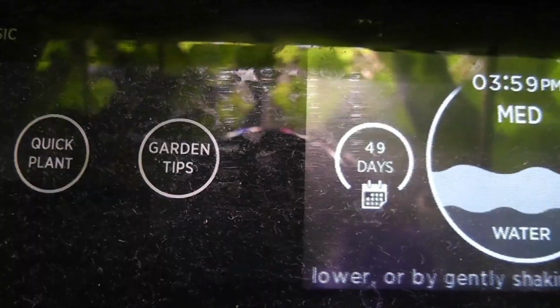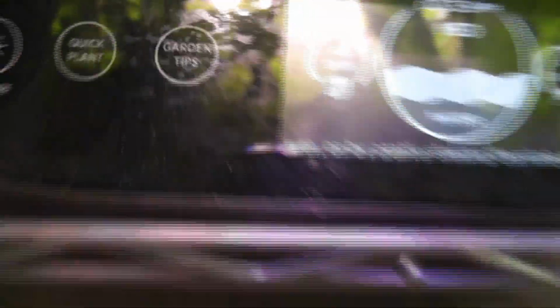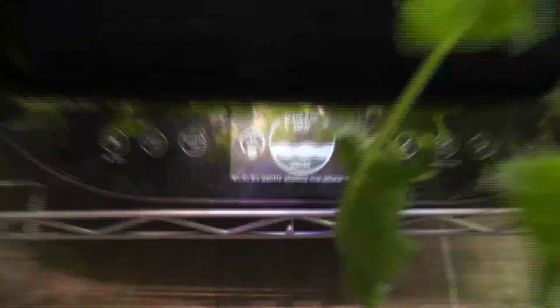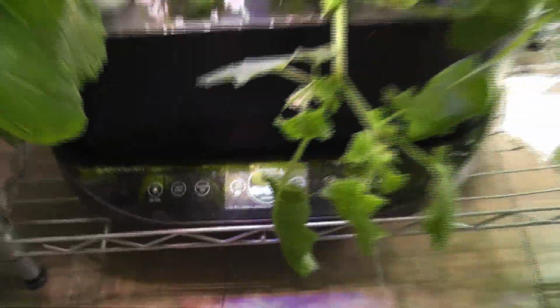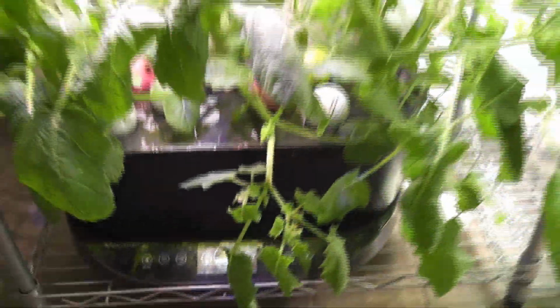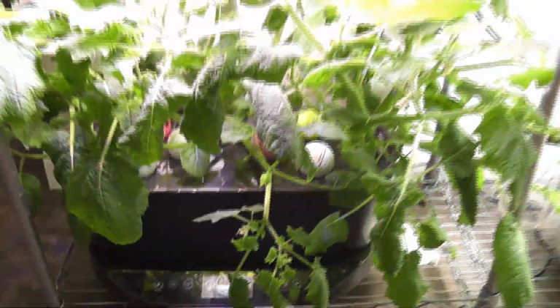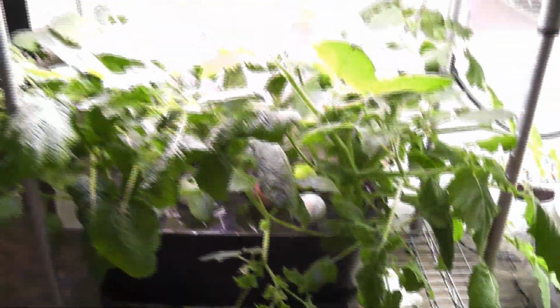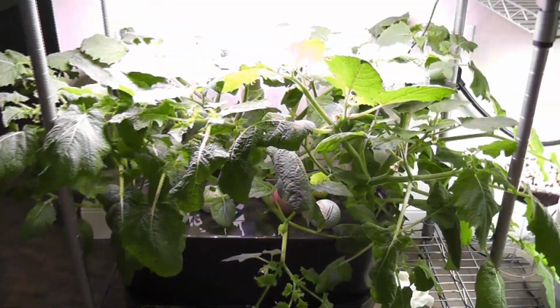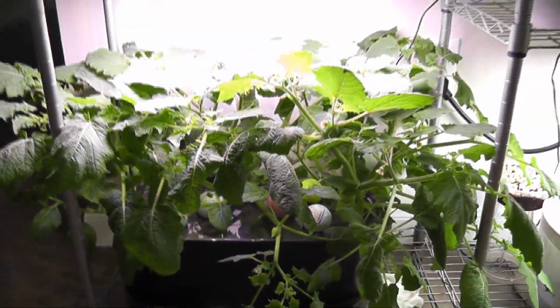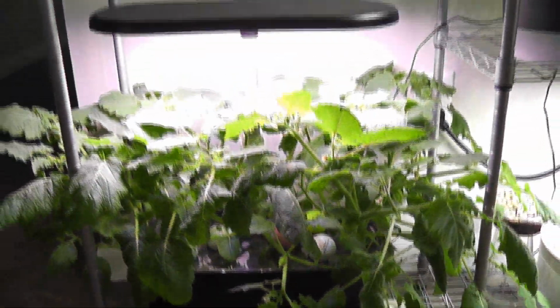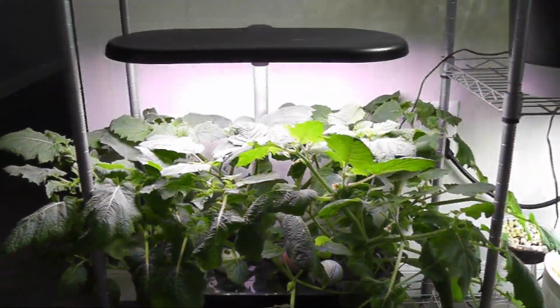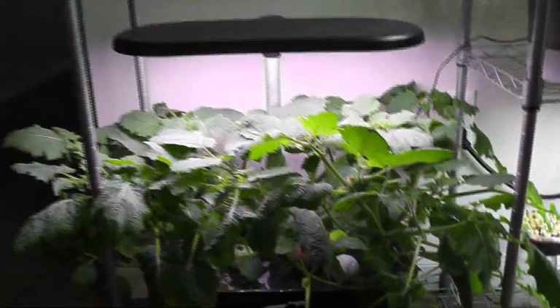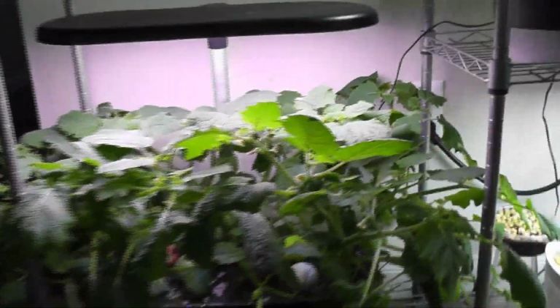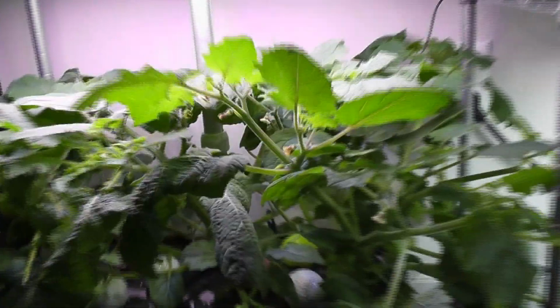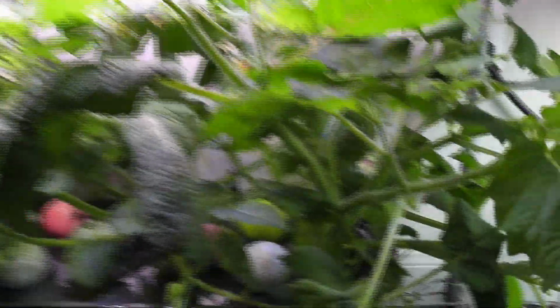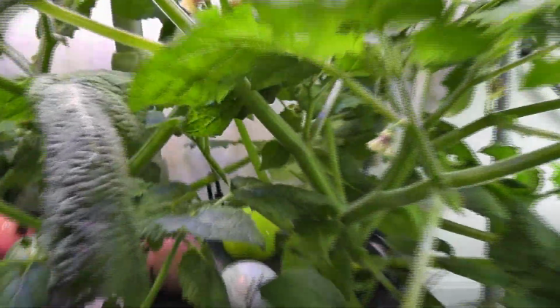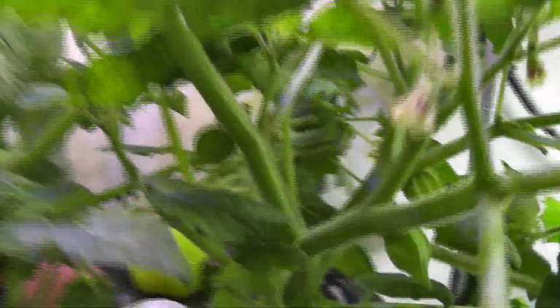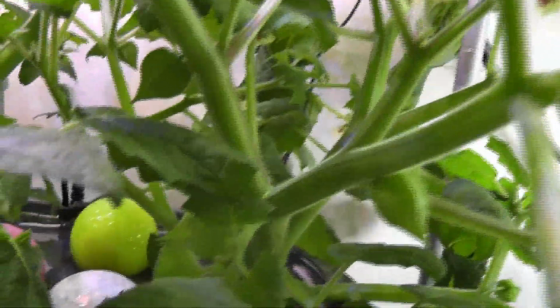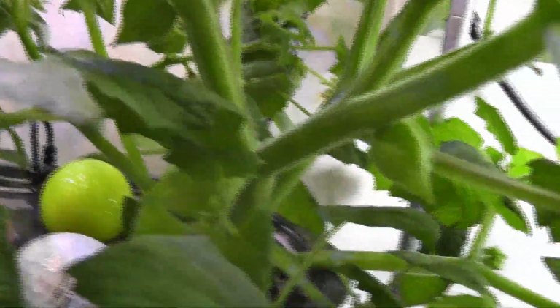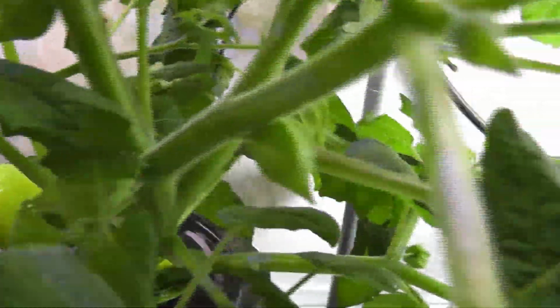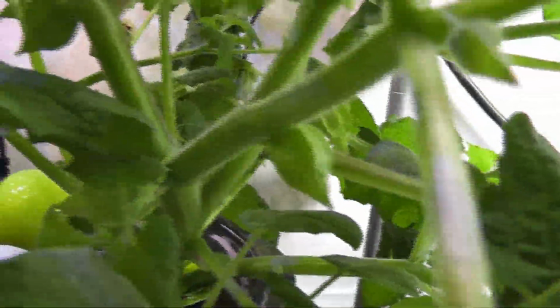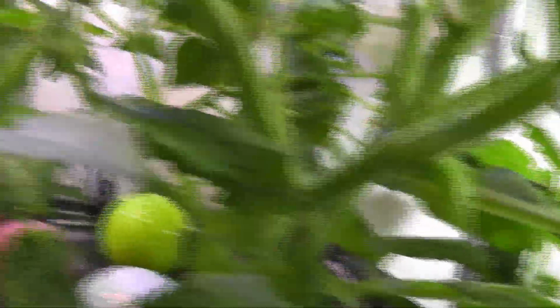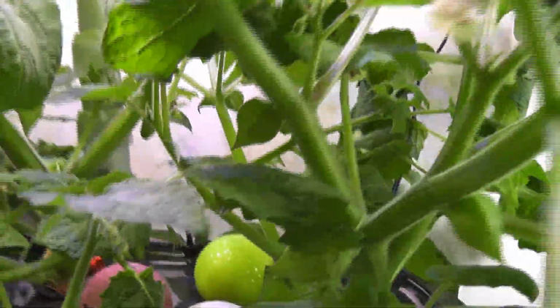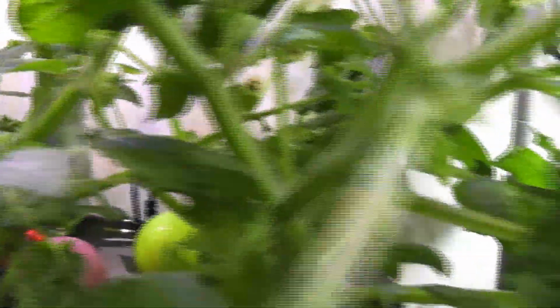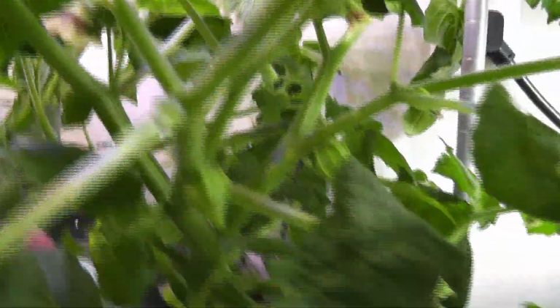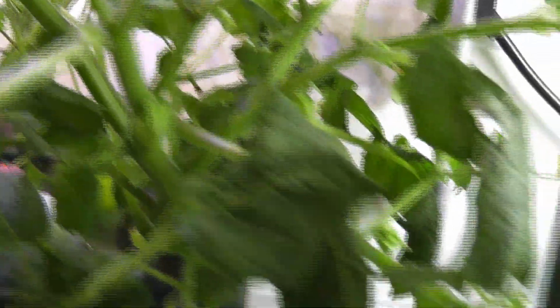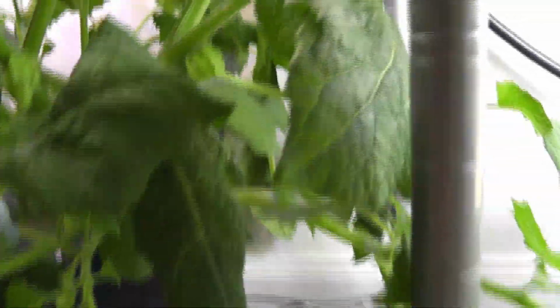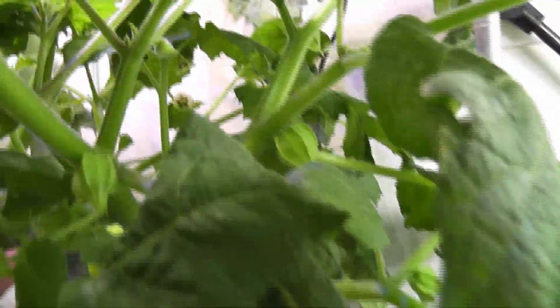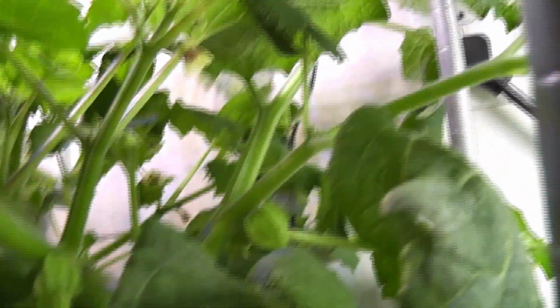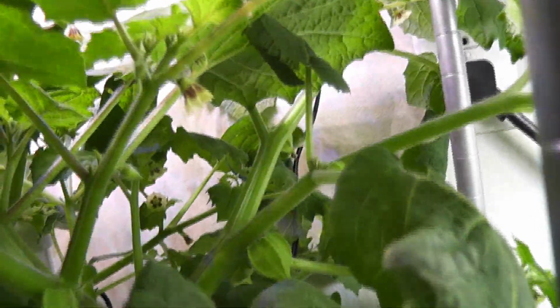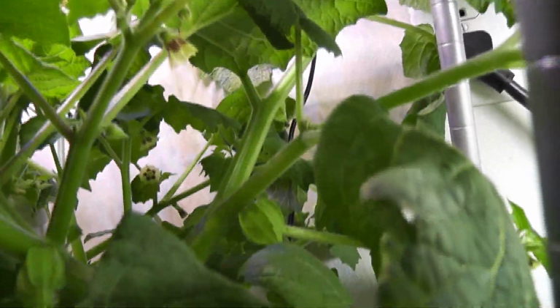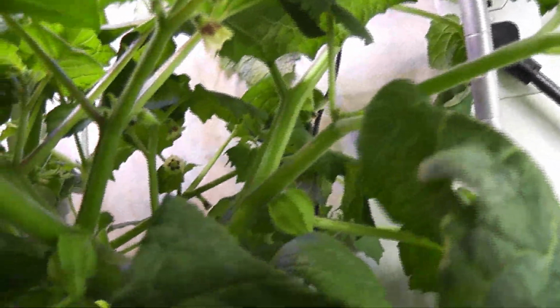Day 49. Plants are growing bushy. Bulbs are growing big. All plants have lots of buds, flowers, and some small ground cherries.